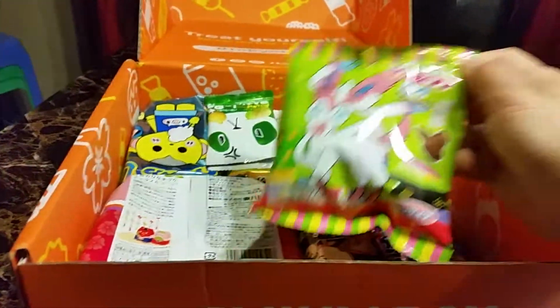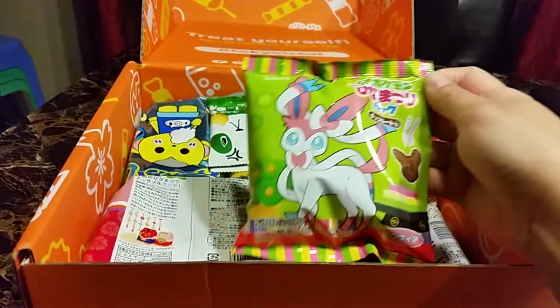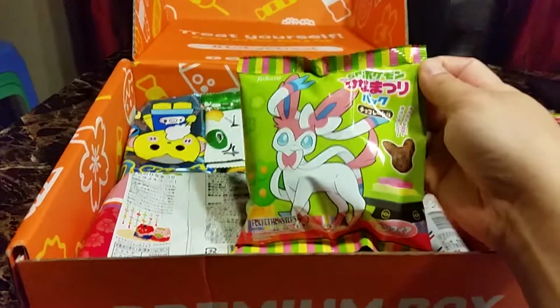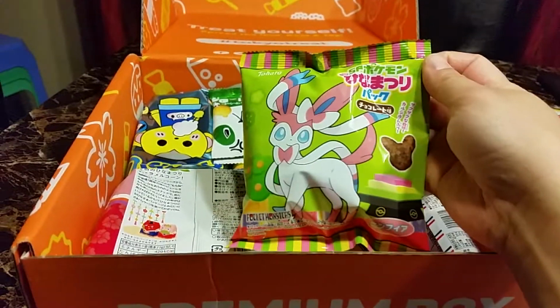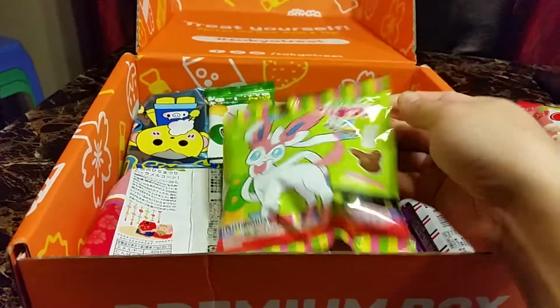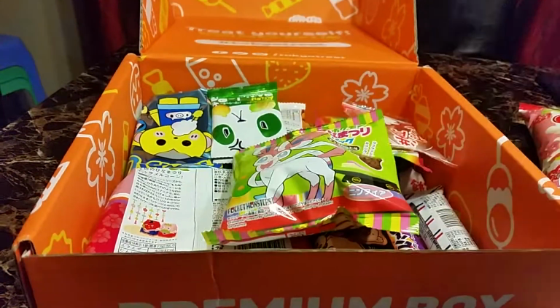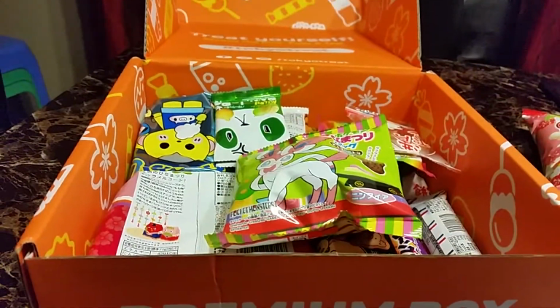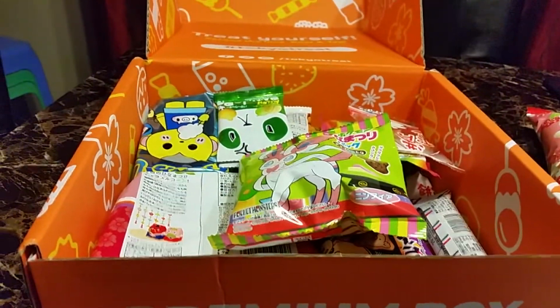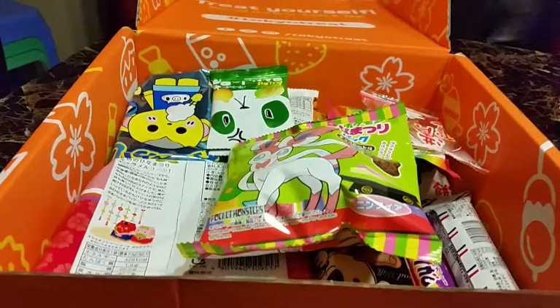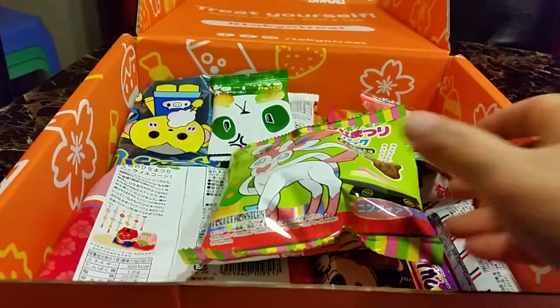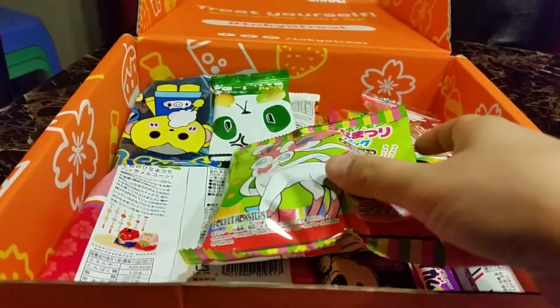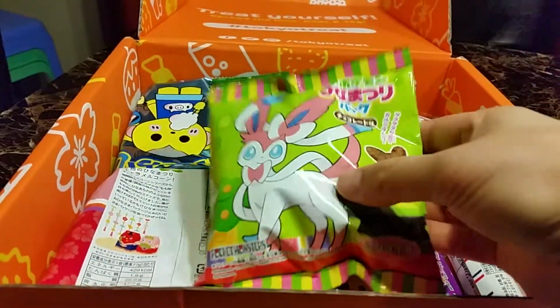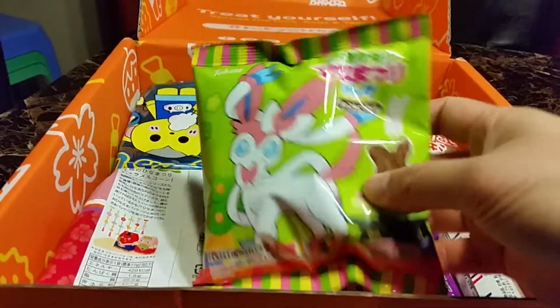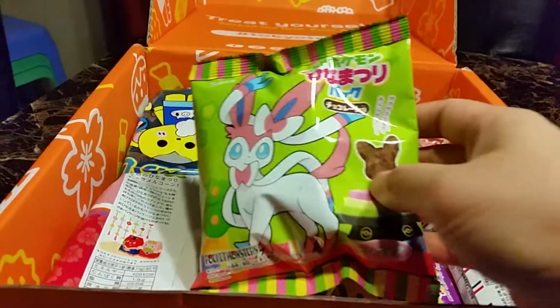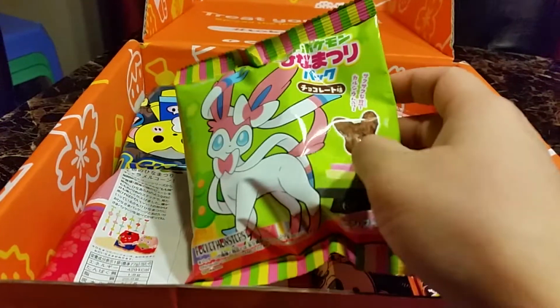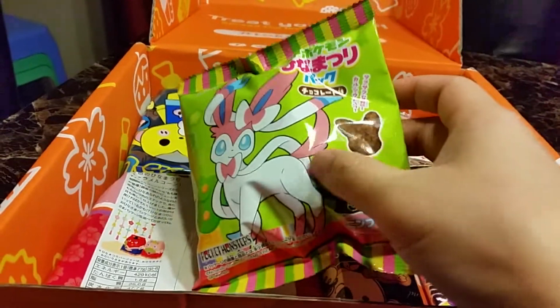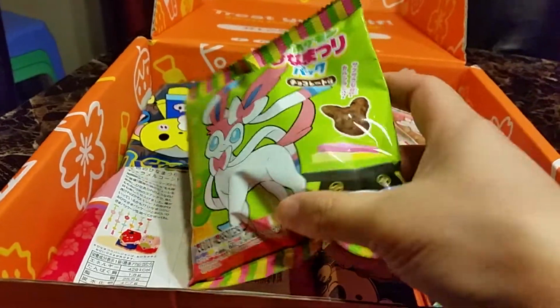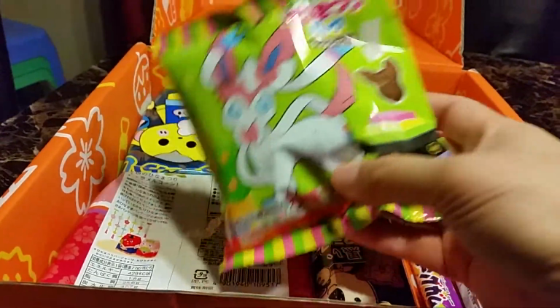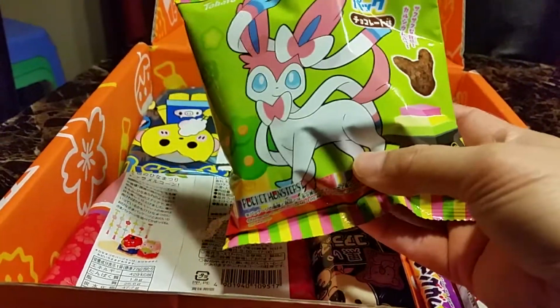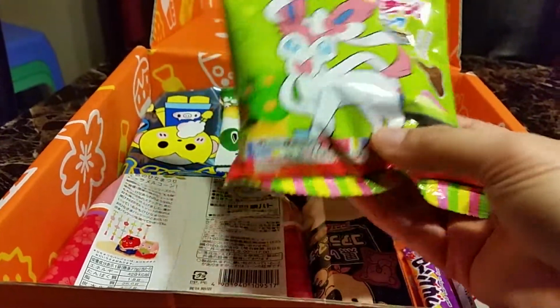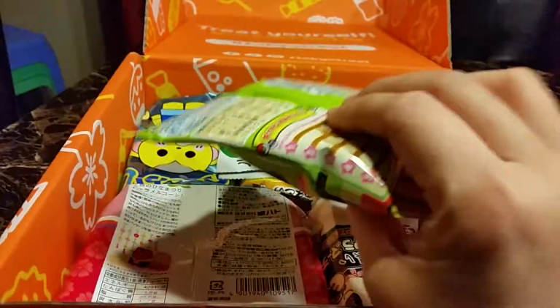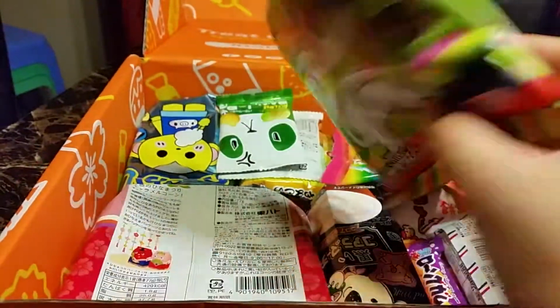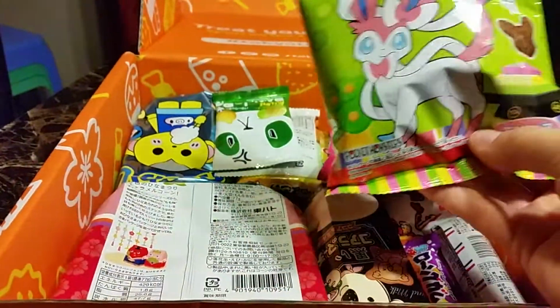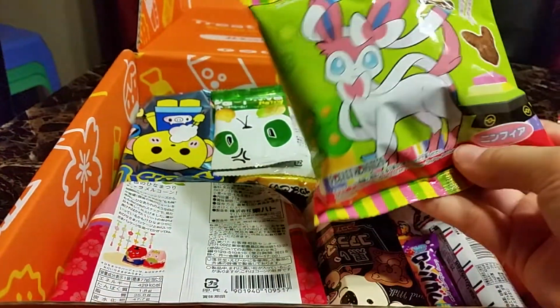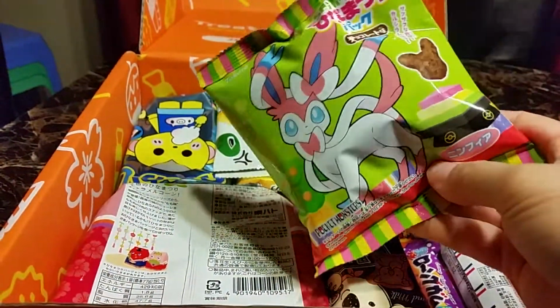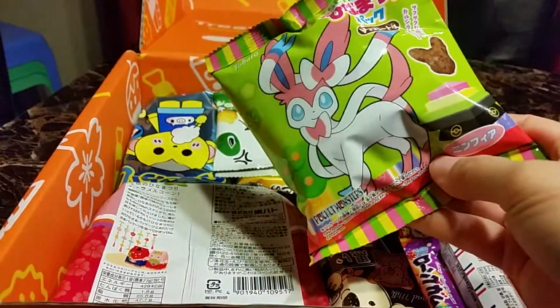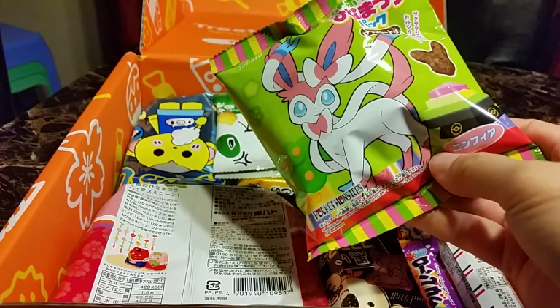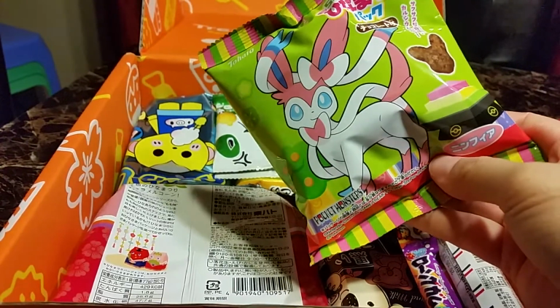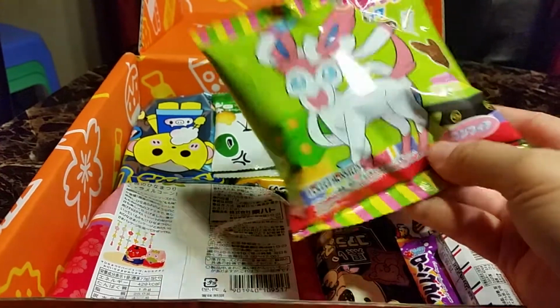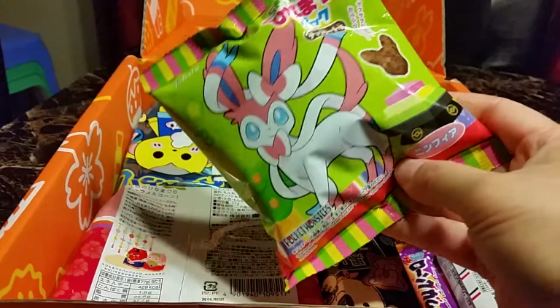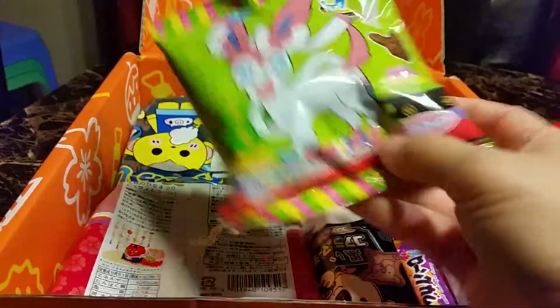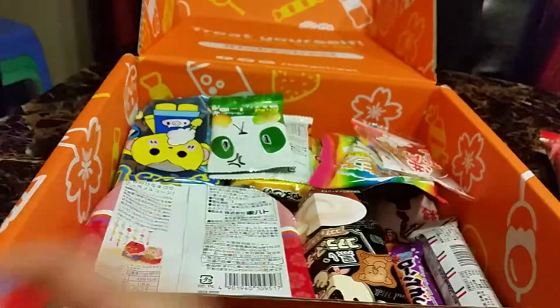Oh, Sylveon! So Sylveon is a Pokemon Hinamatsuri snack pack. I thought they only had Pikachus but Sylveon is good. I'll keep this one.